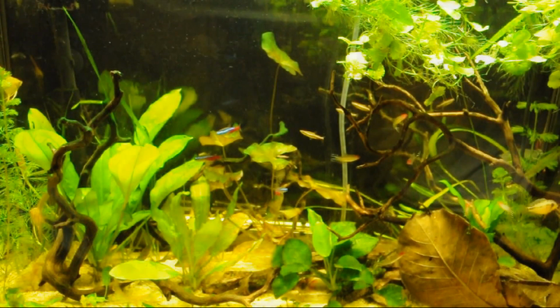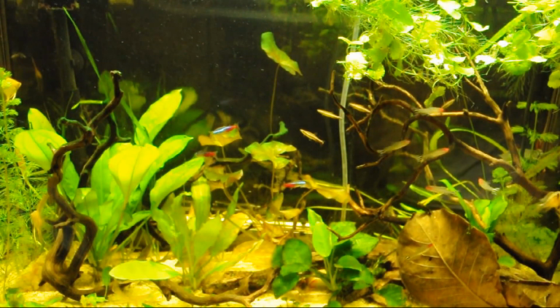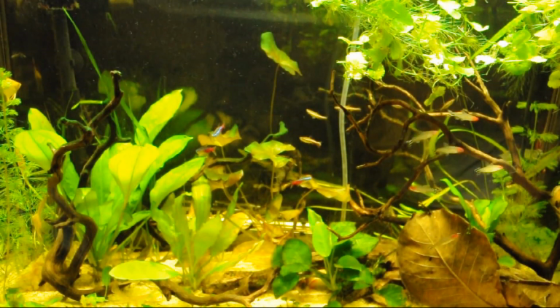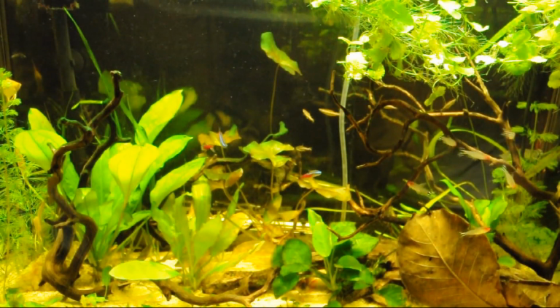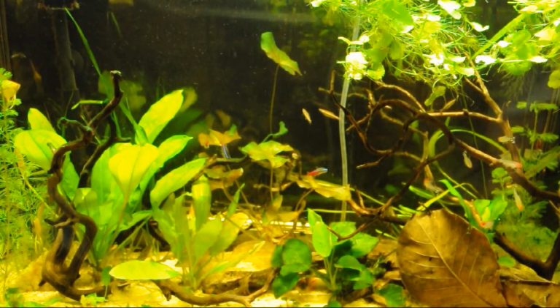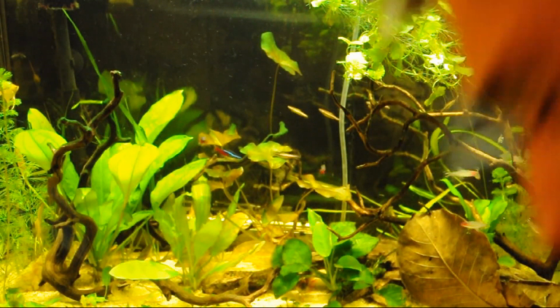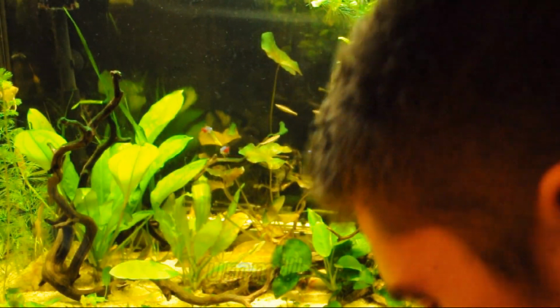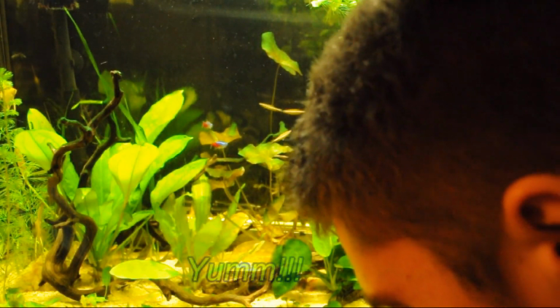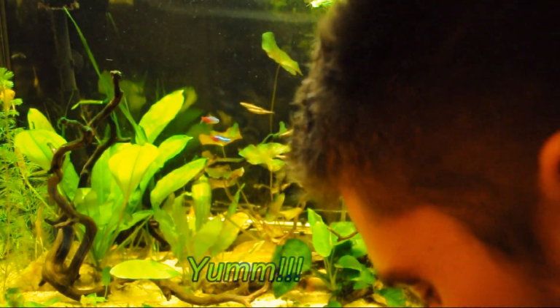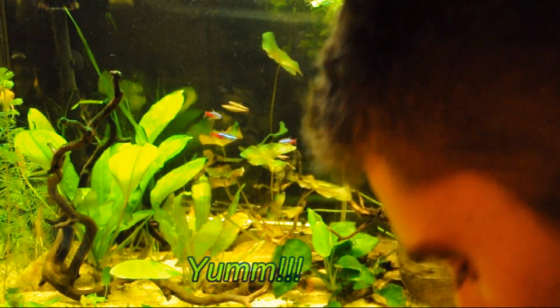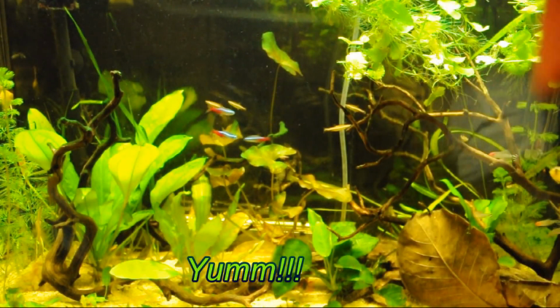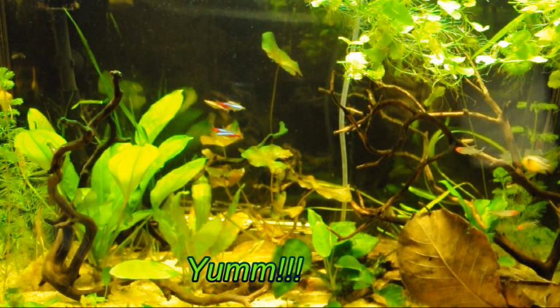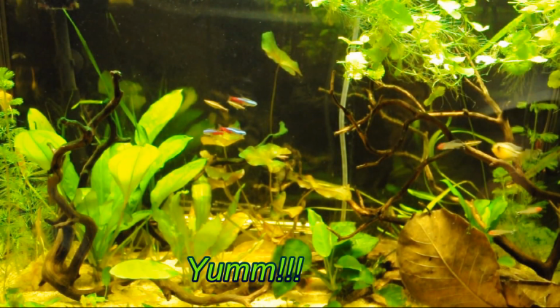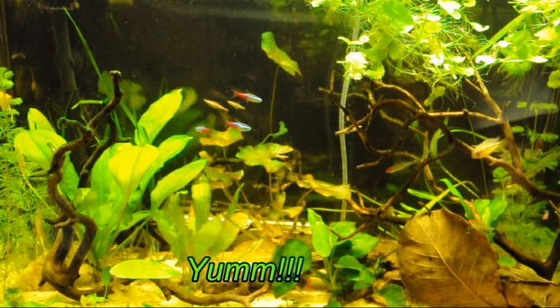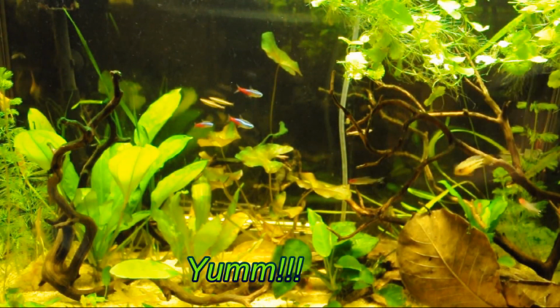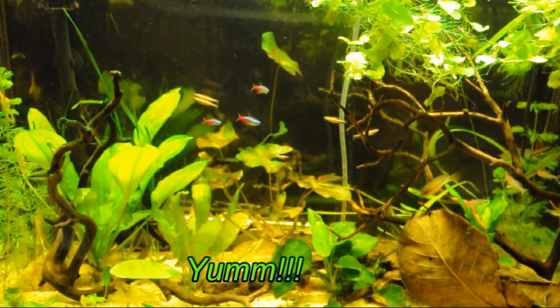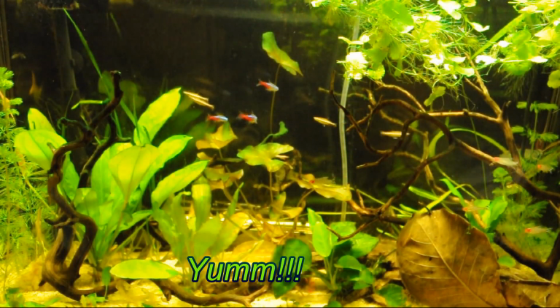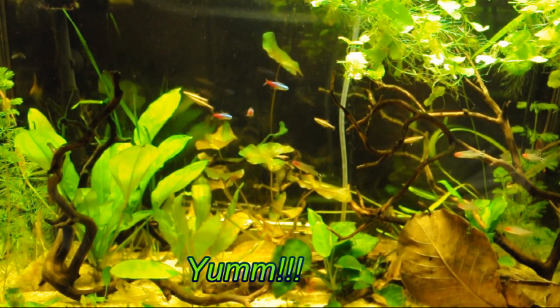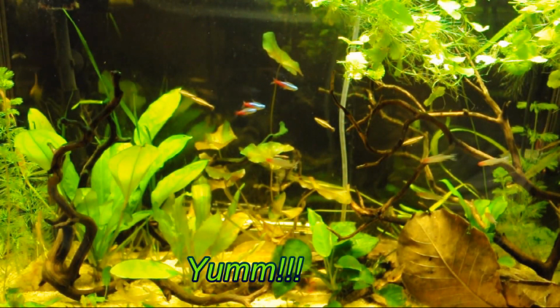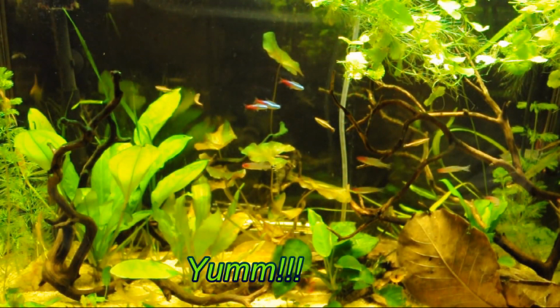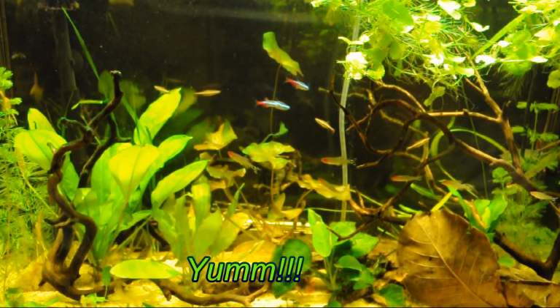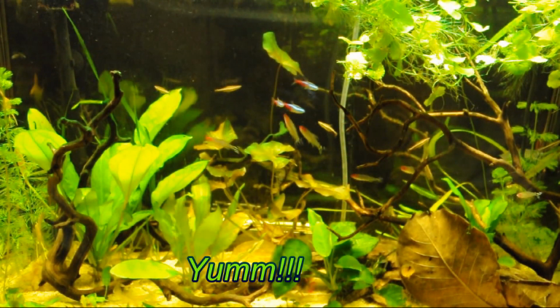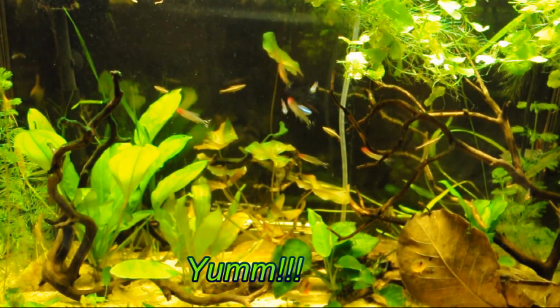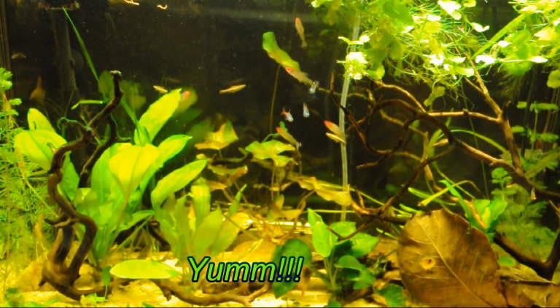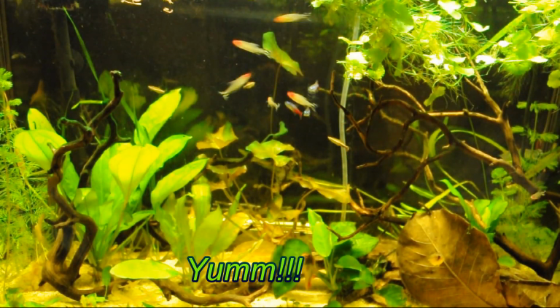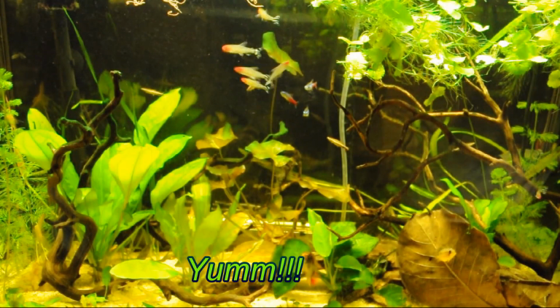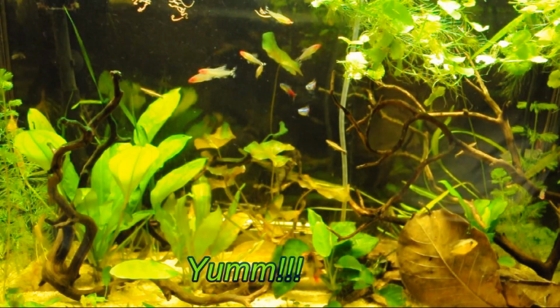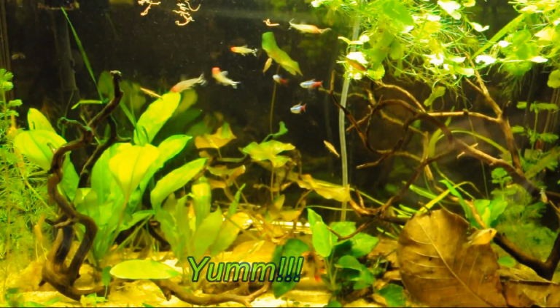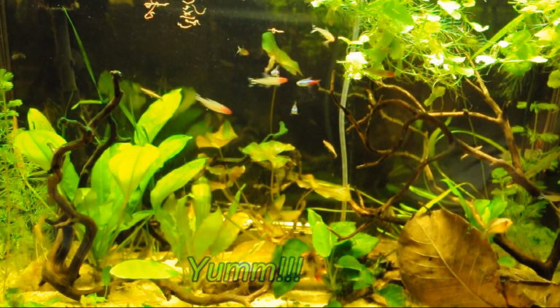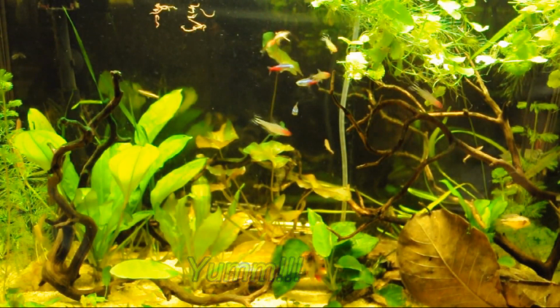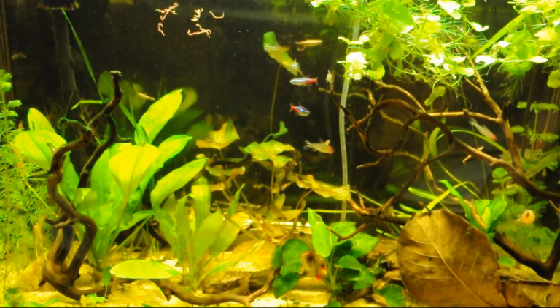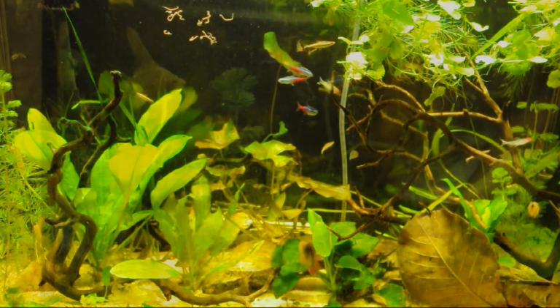Once you get them acclimated to their new home, it's a good idea to give them a nice hearty meal. I've got some live blackworms here — perfect for these South American cichlids, also known as angelfish.